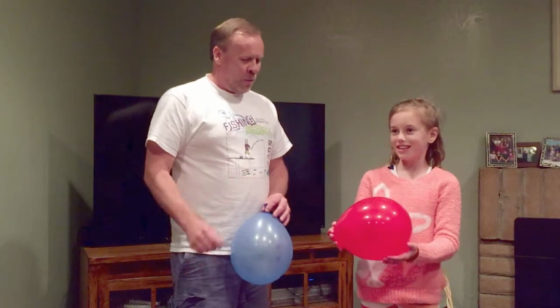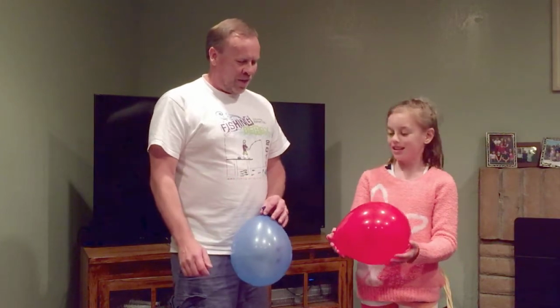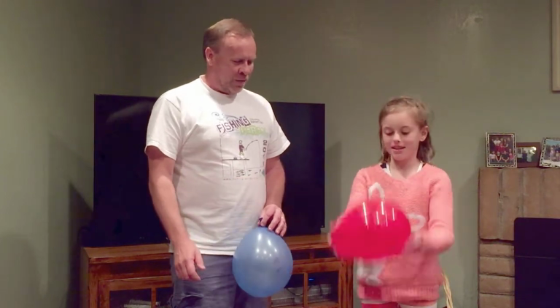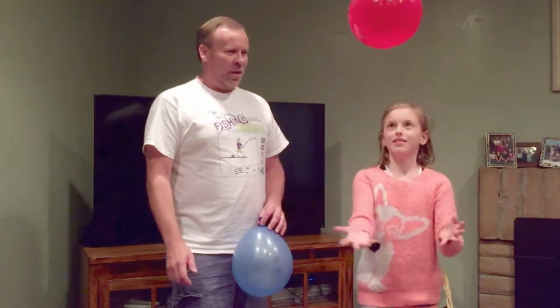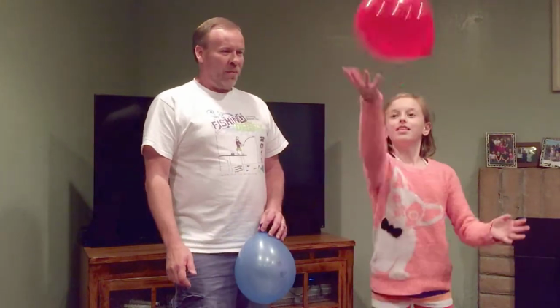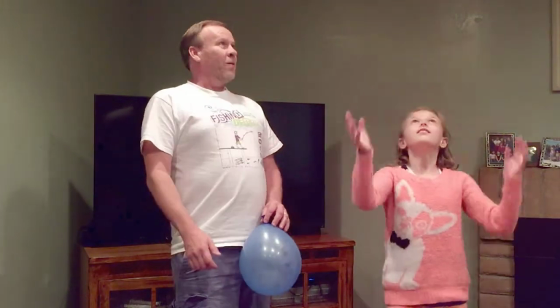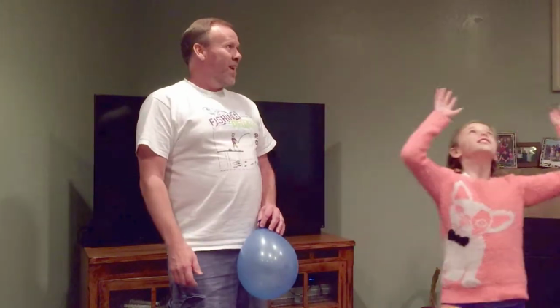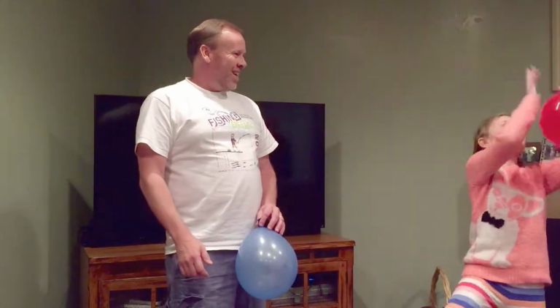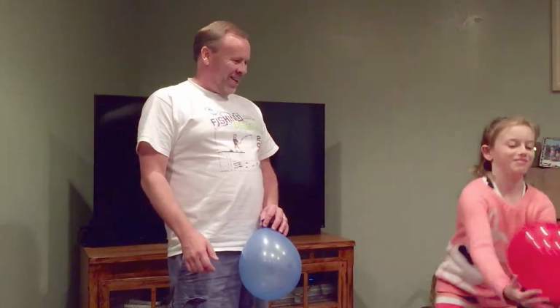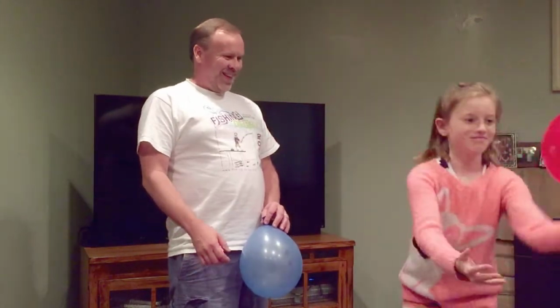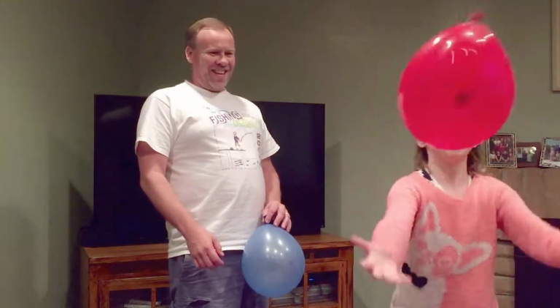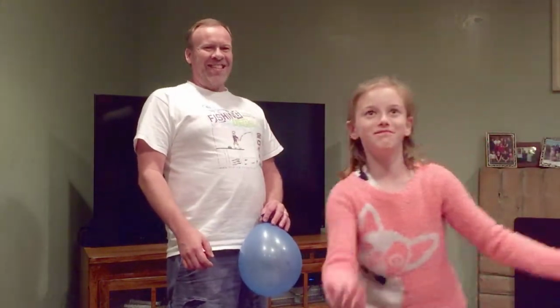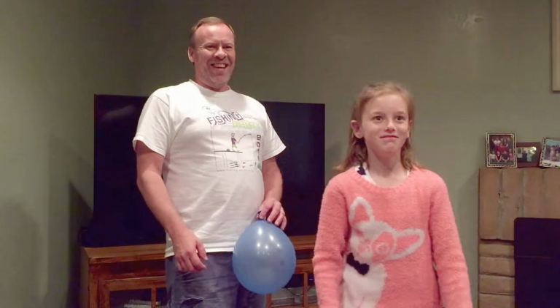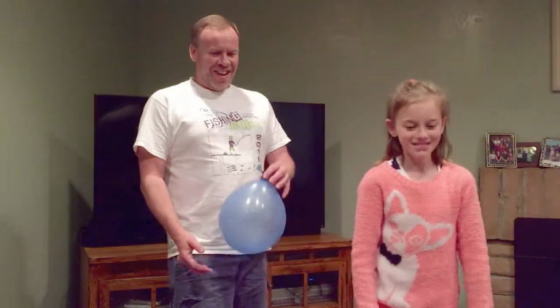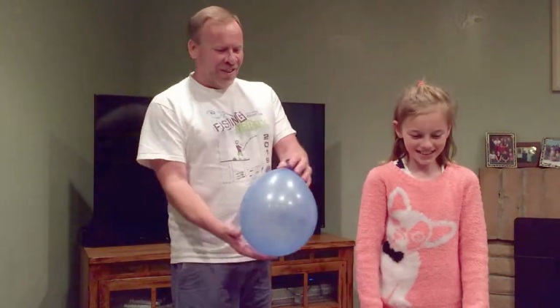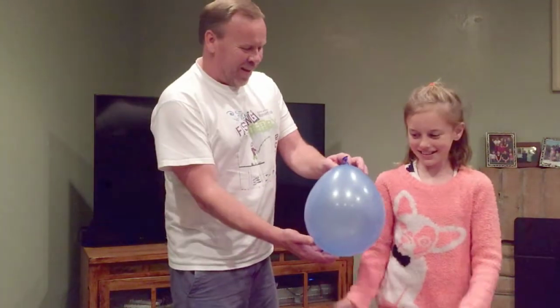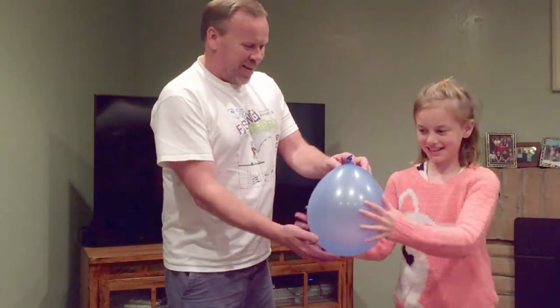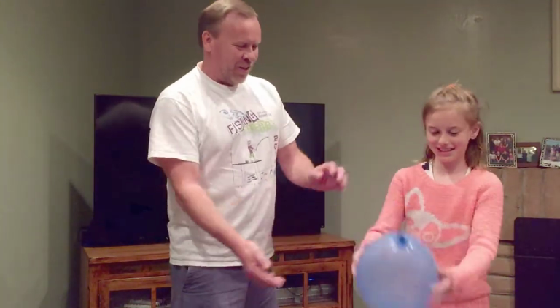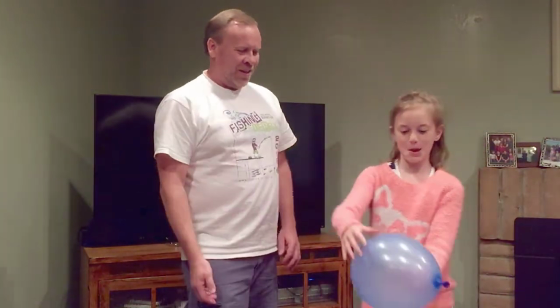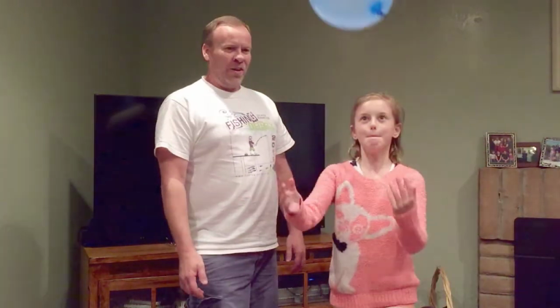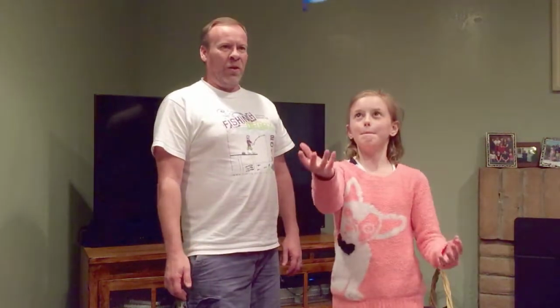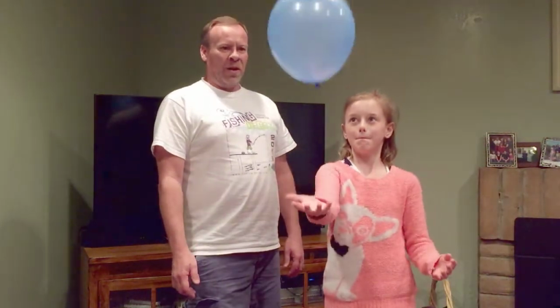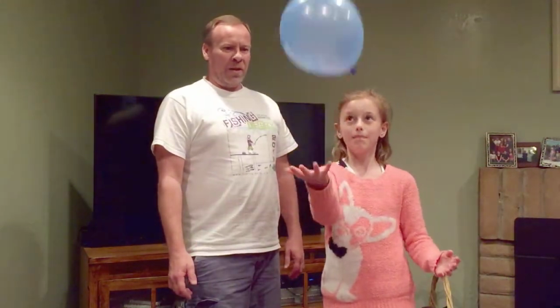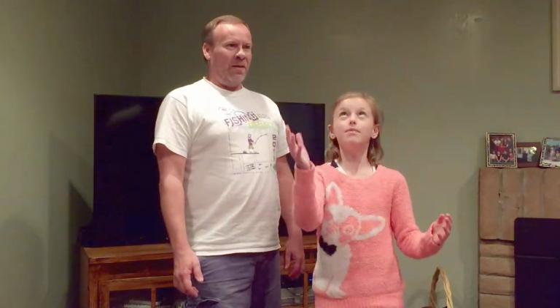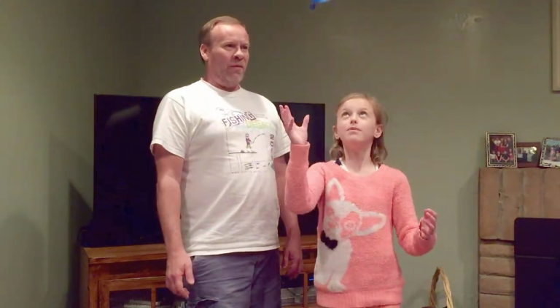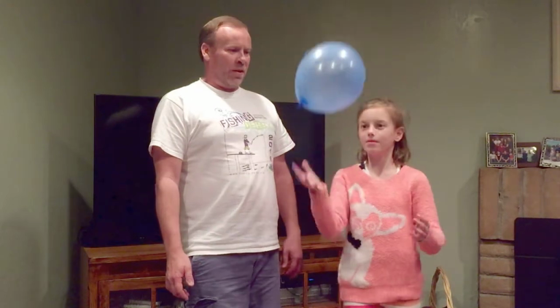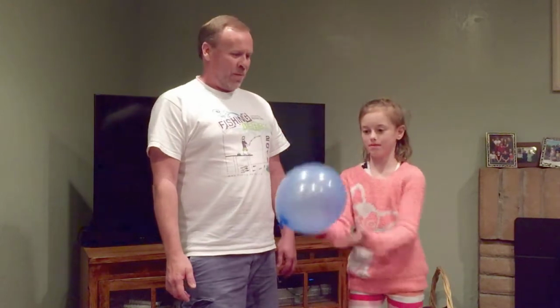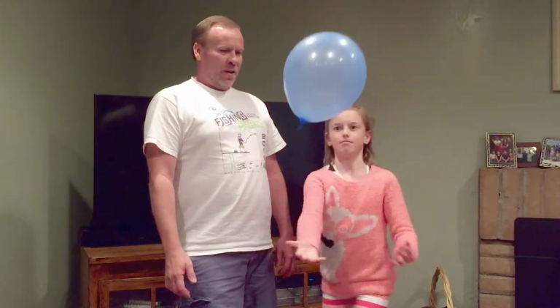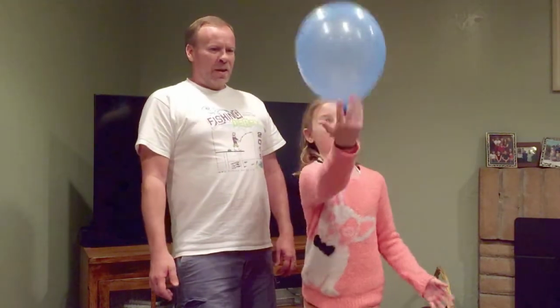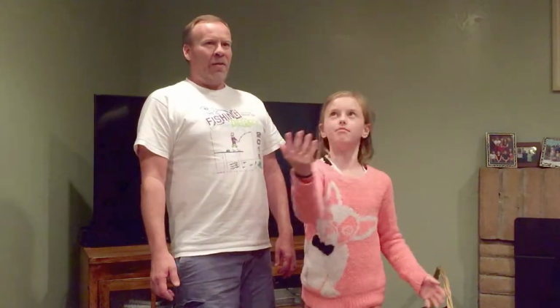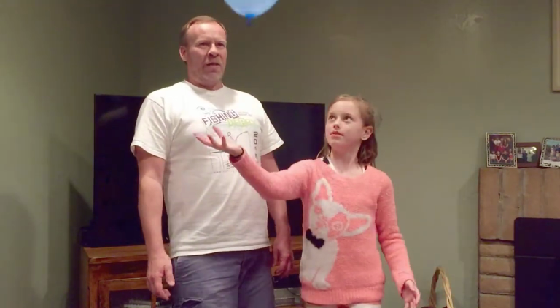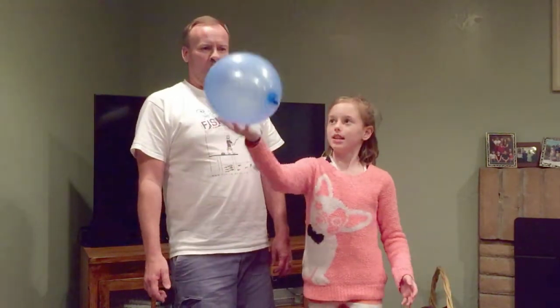Give it one more try and see if you can get it straight up. See? For this one, because the center is always straight up — every time. And that one doesn't have a quarter.